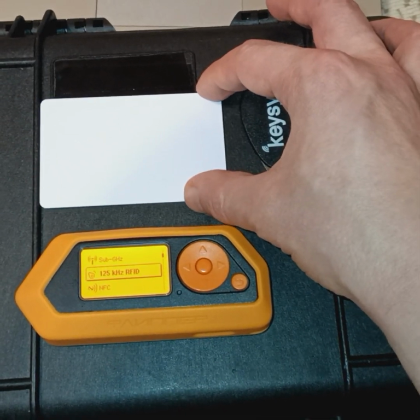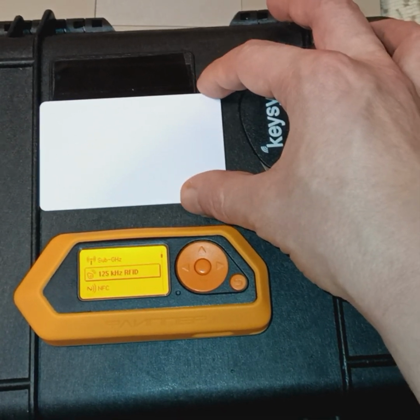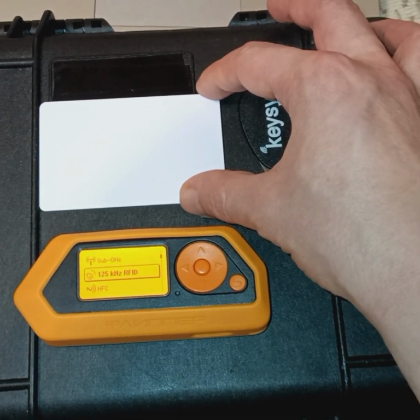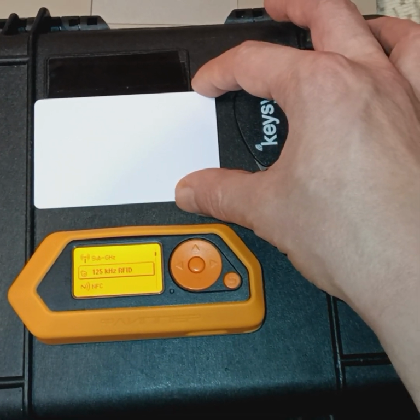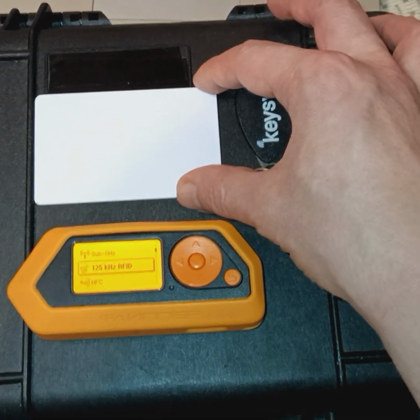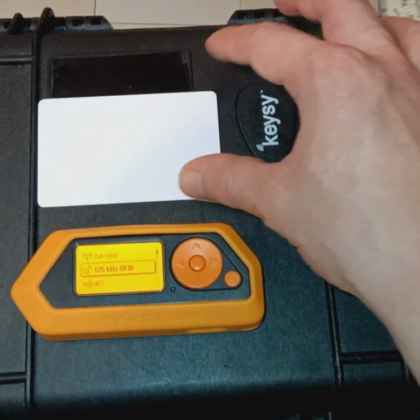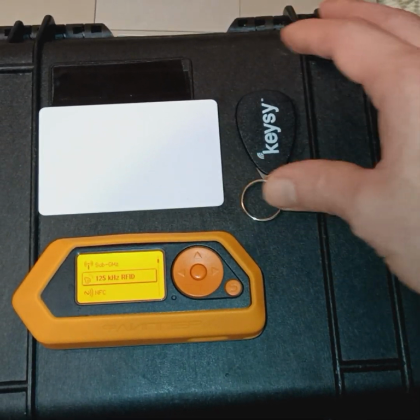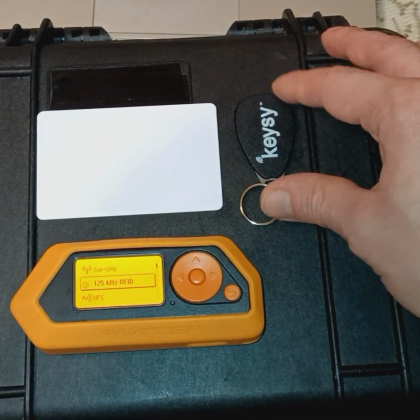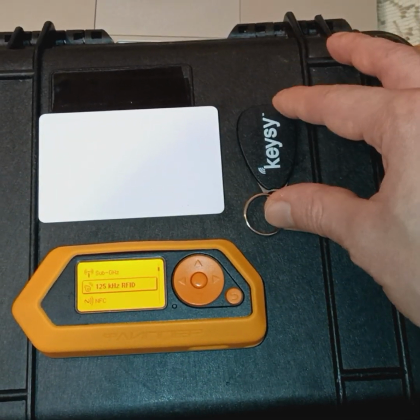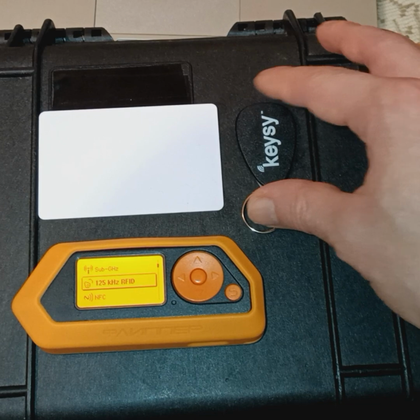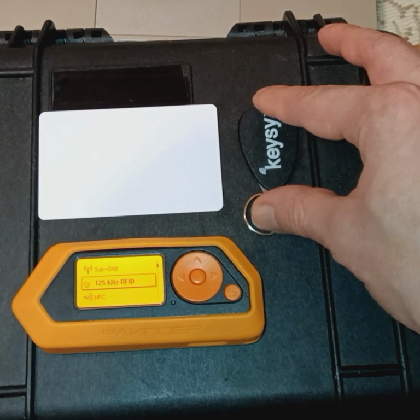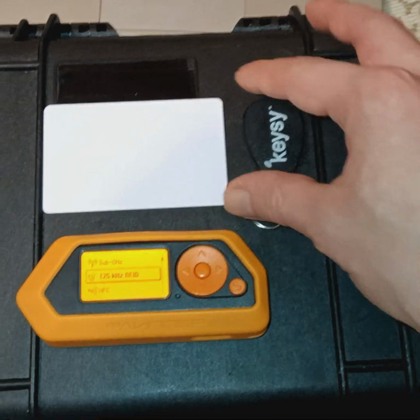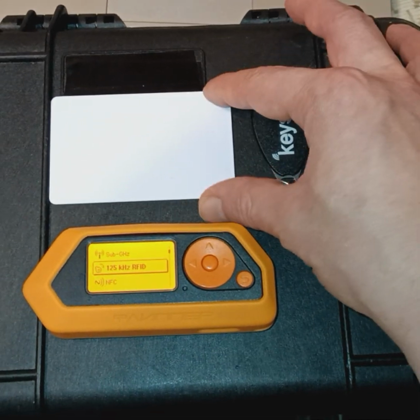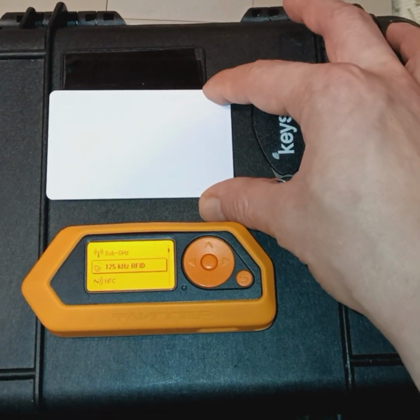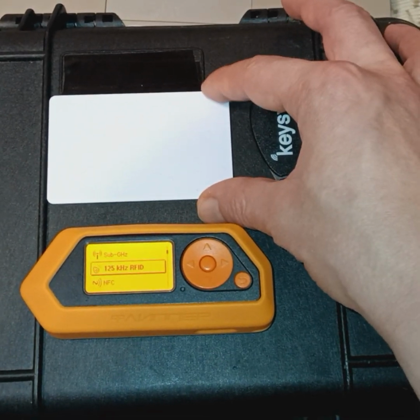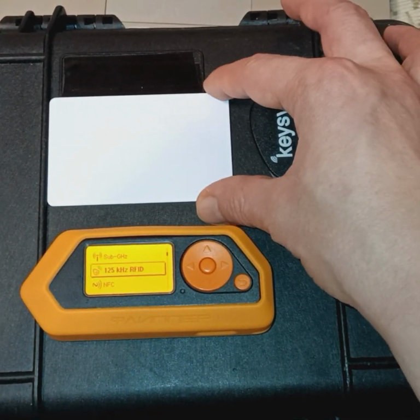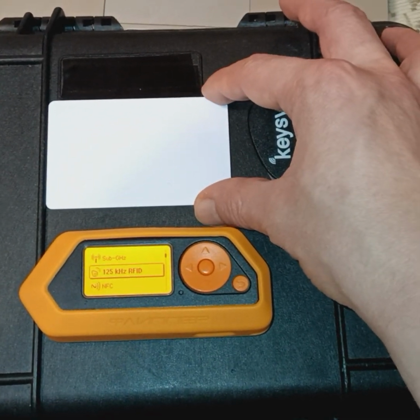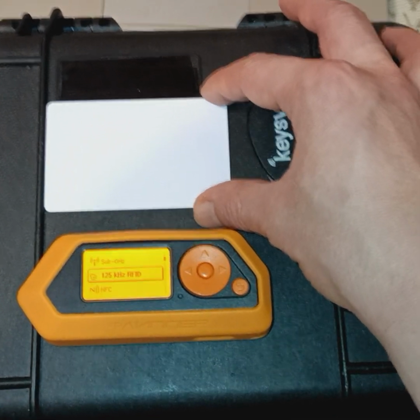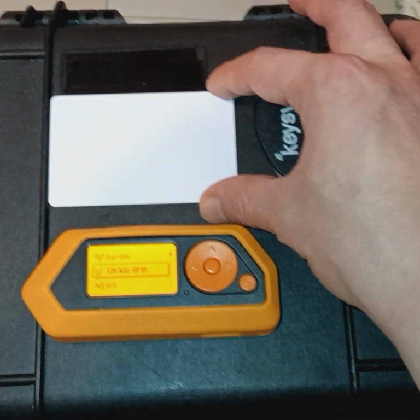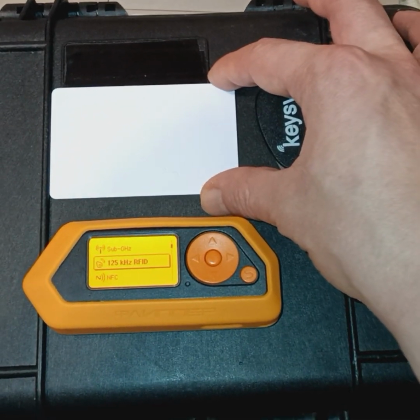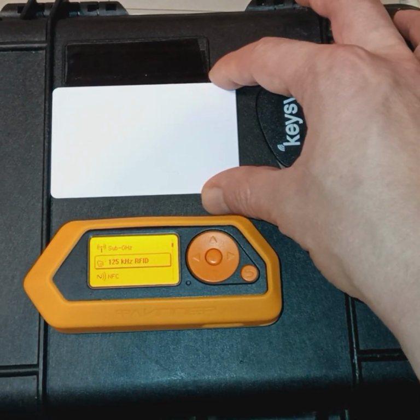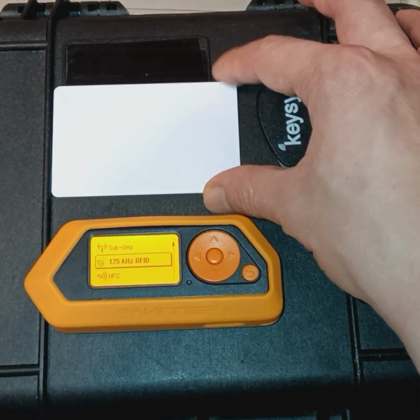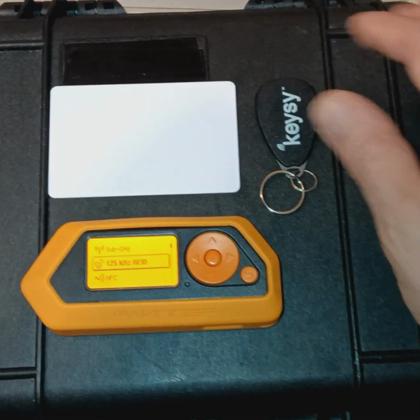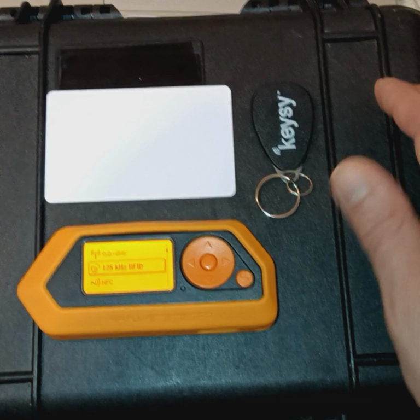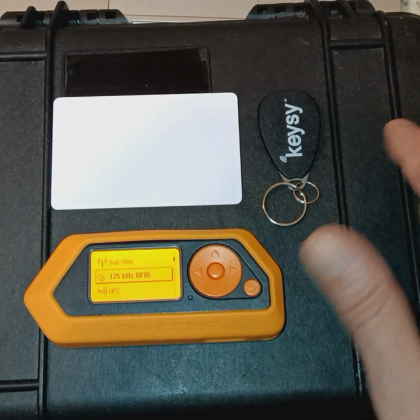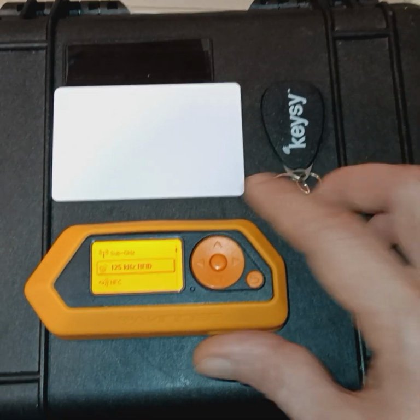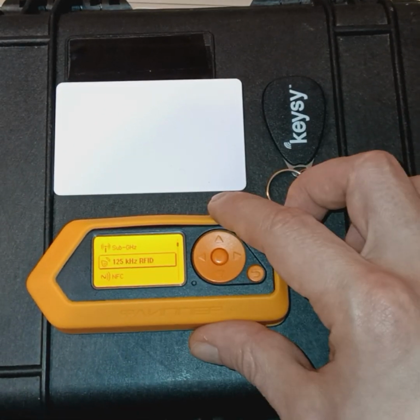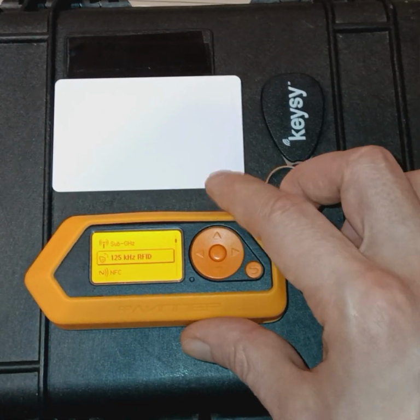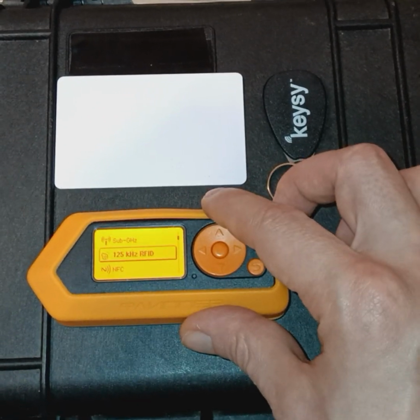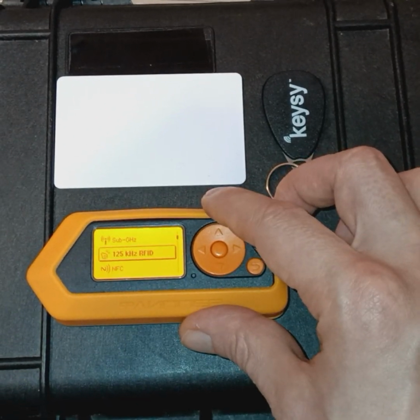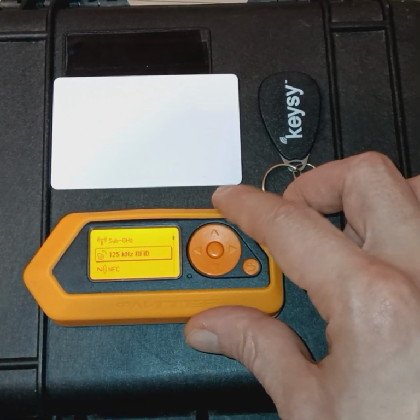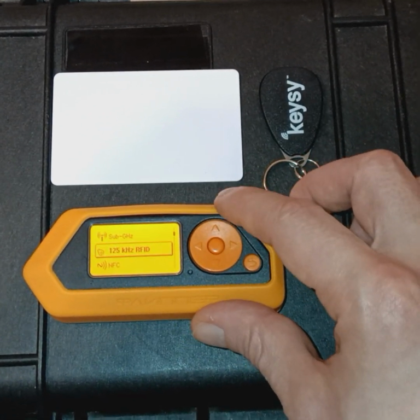Both are high-frequency tags, but not difficult to replicate. So let's get to what this amazing device can do.